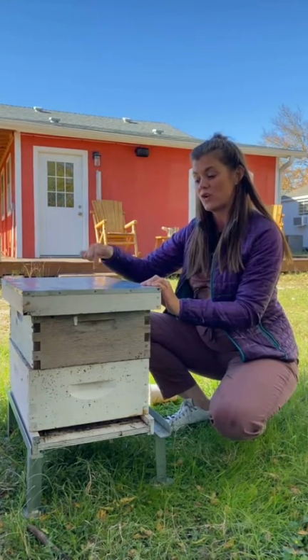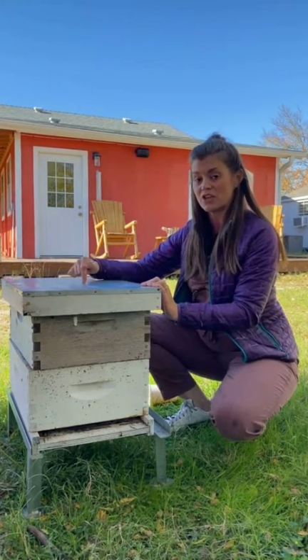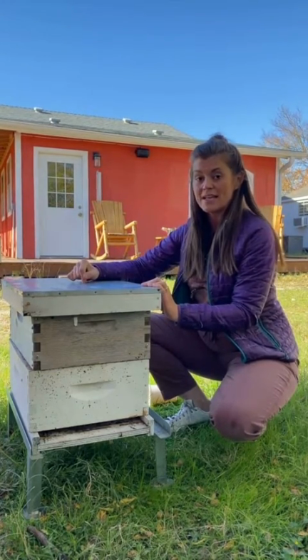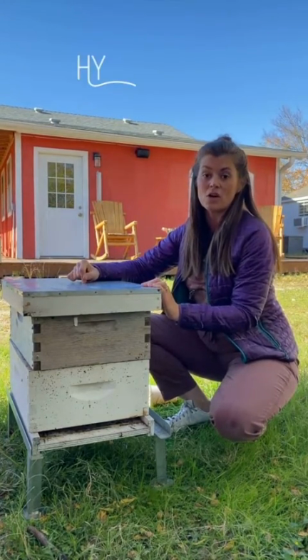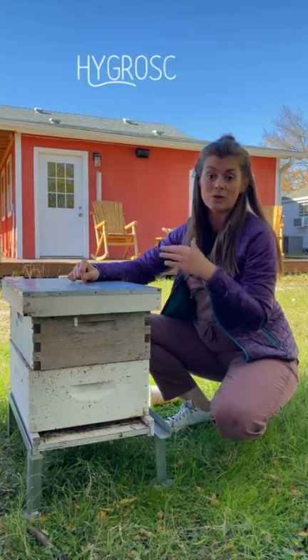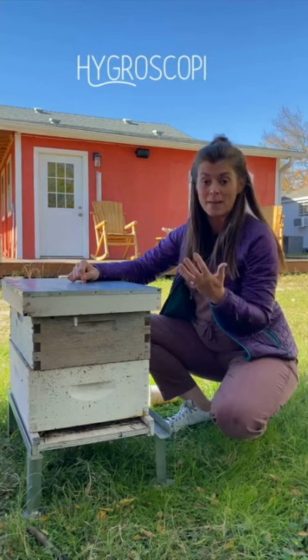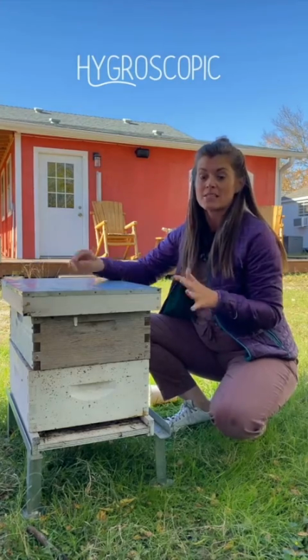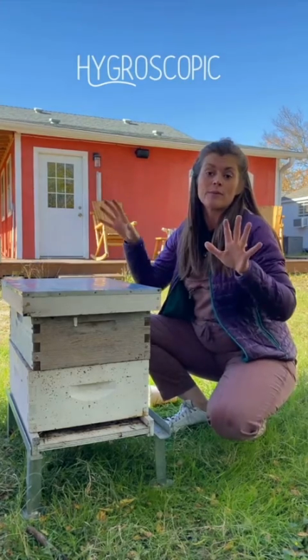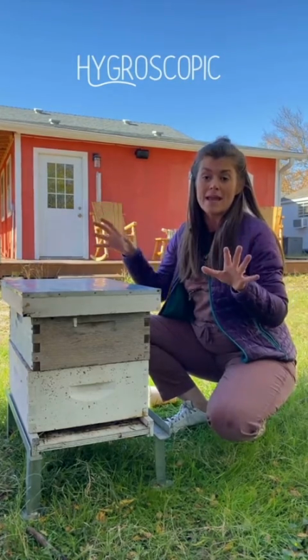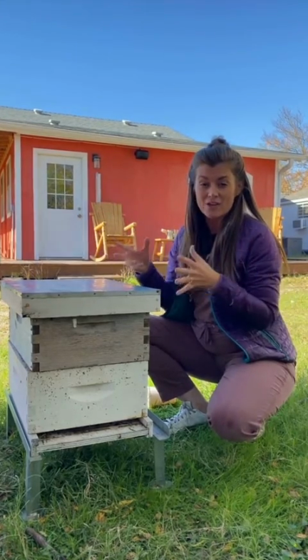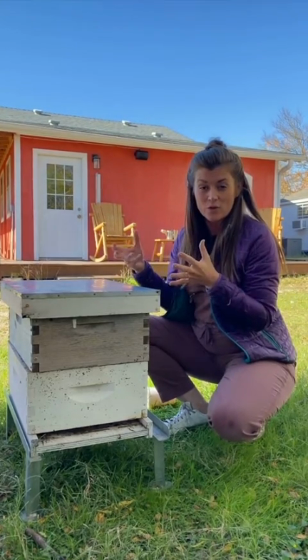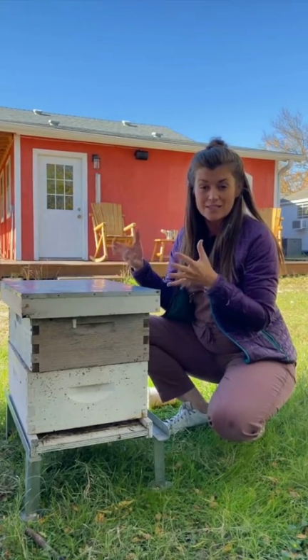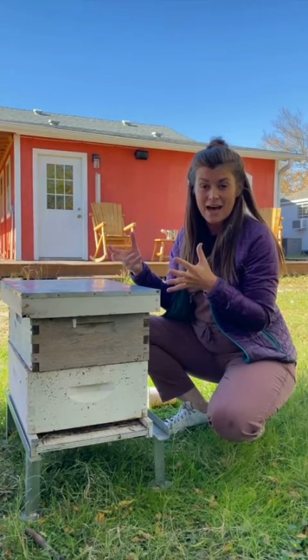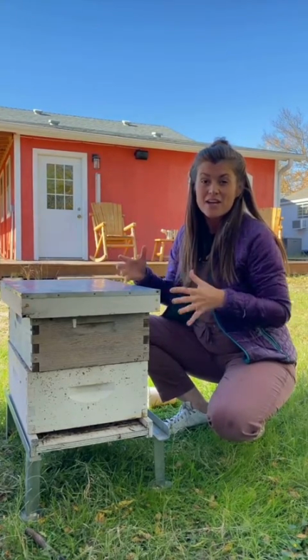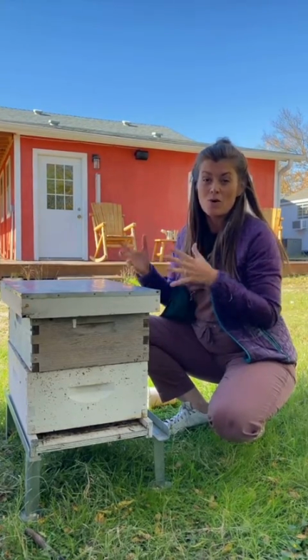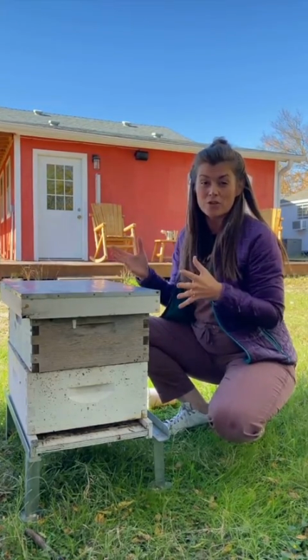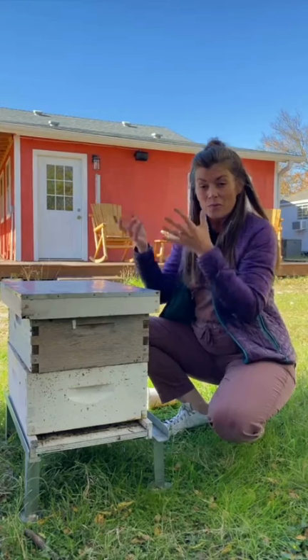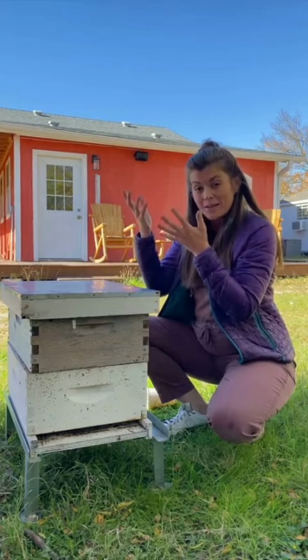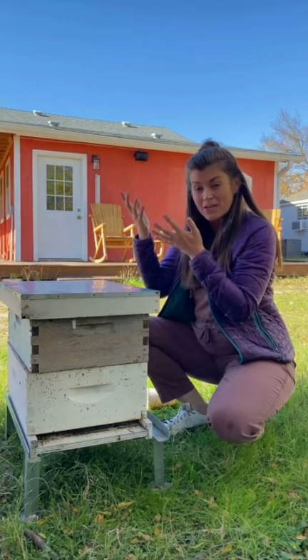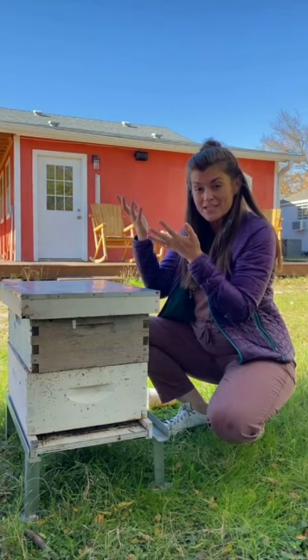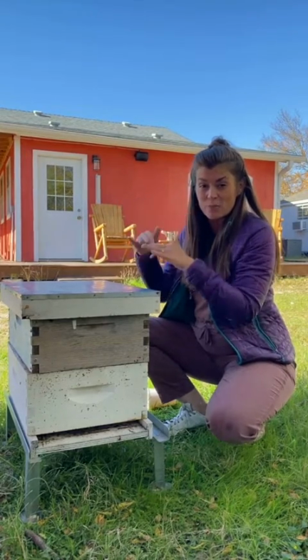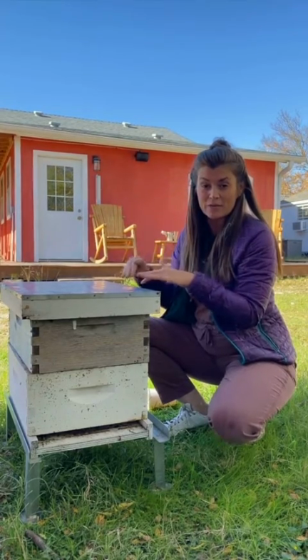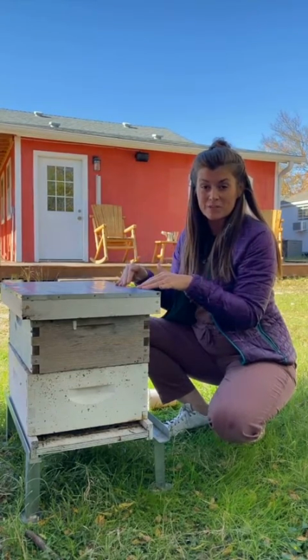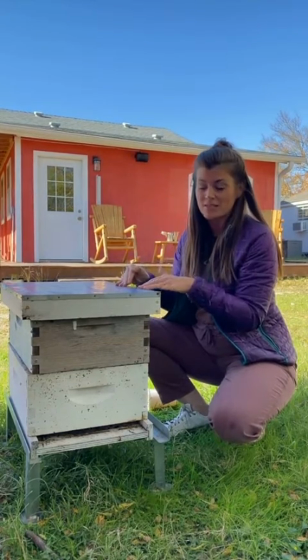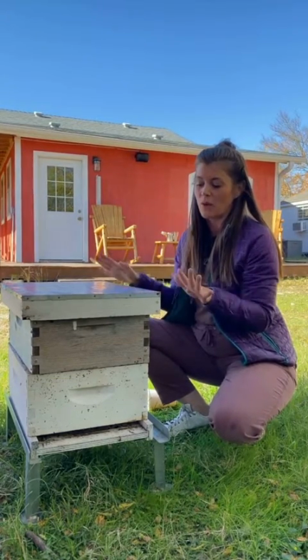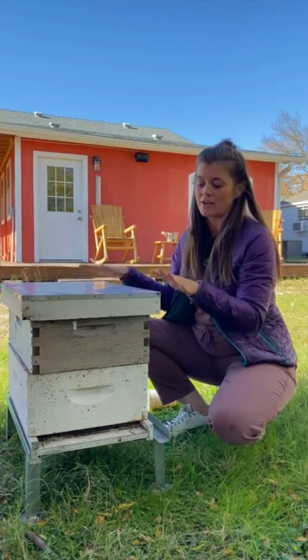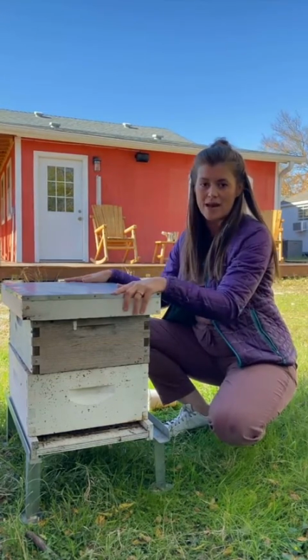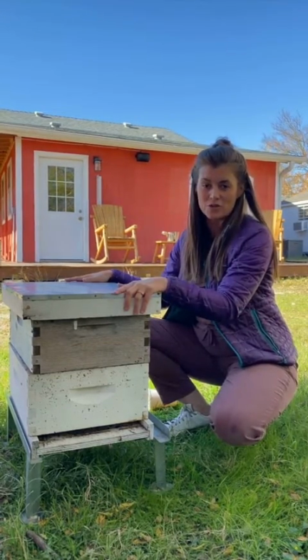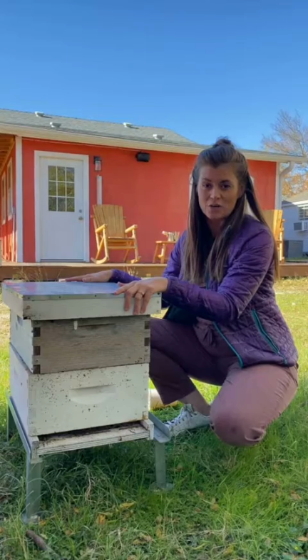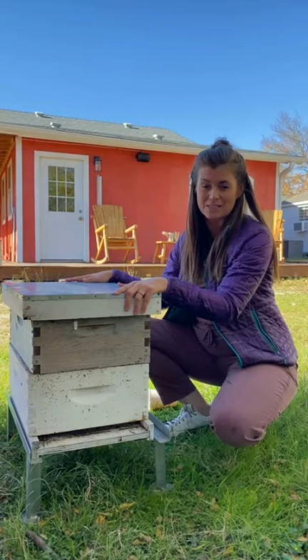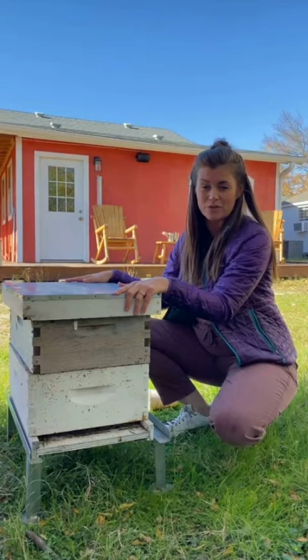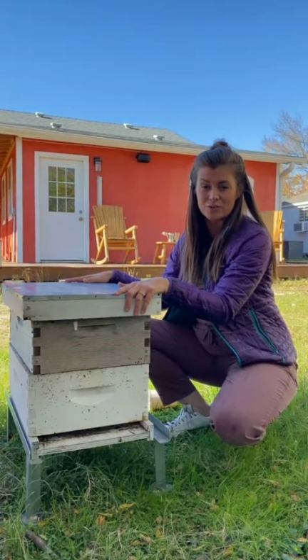Bonus points: the dry sugar is what's called hygroscopic, so it will absorb any extra moisture in the hive. You don't want that moisture making condensation and dripping down and freezing your bees. So it's a great extra way to ensure that your bees are safe from moisture during winter.